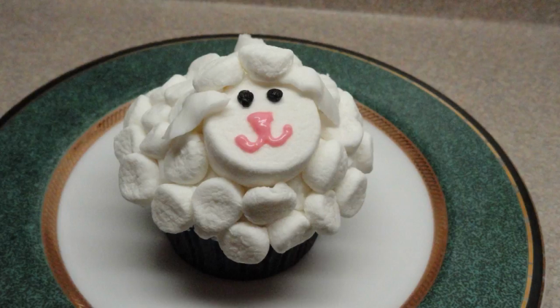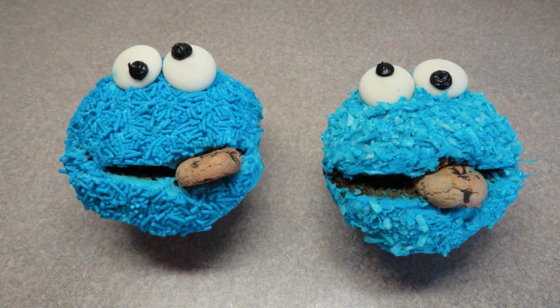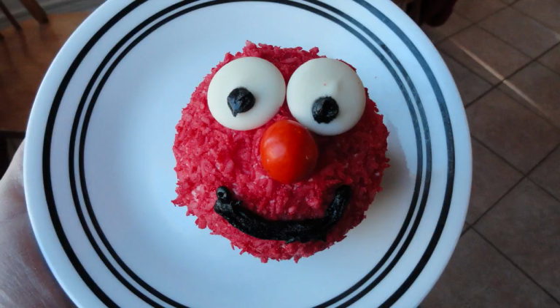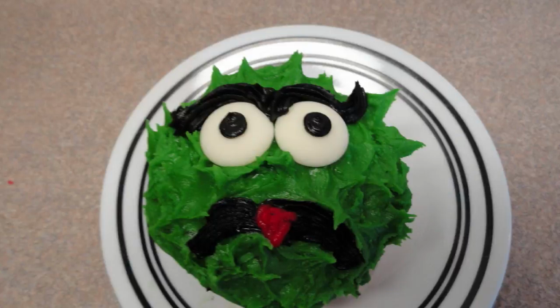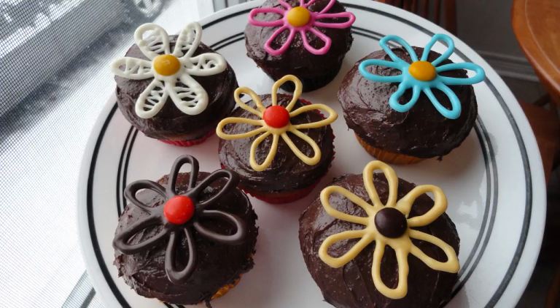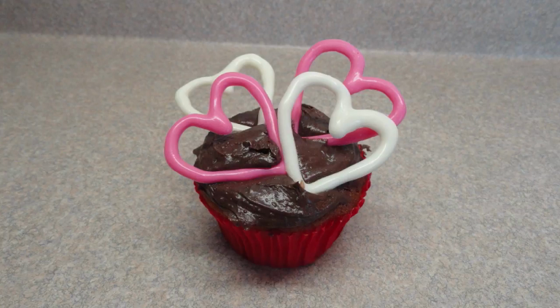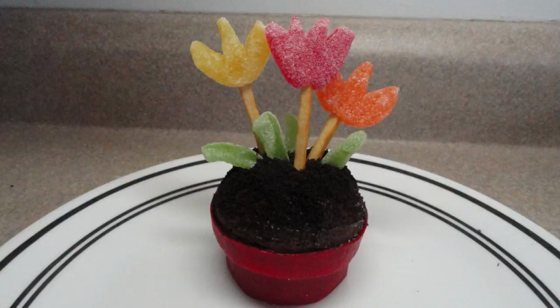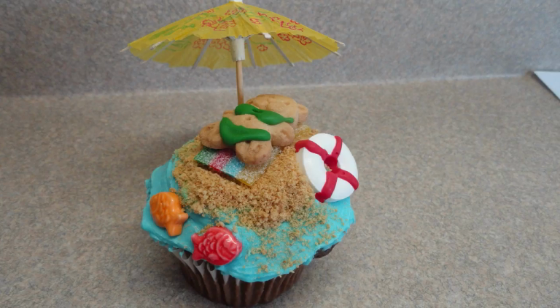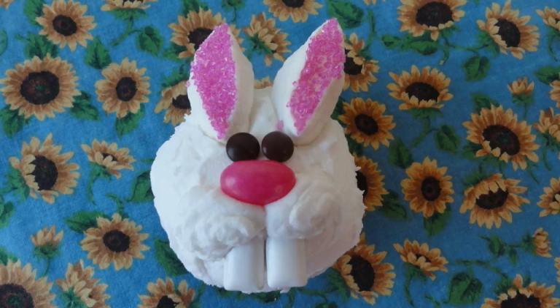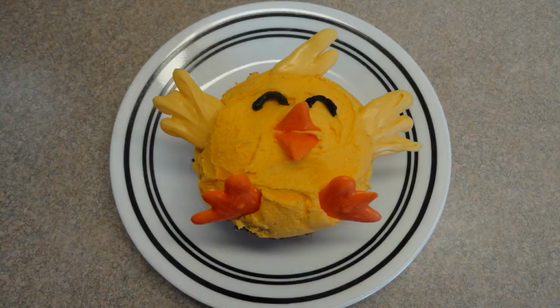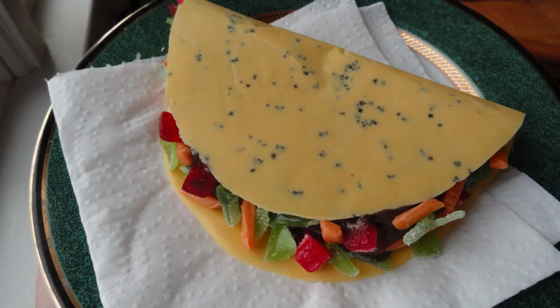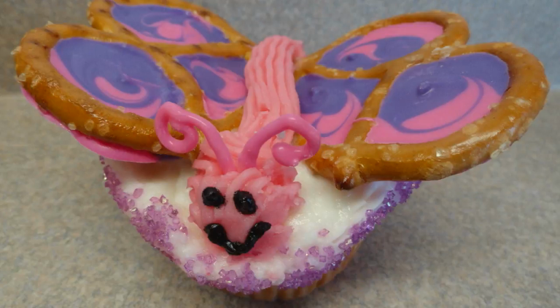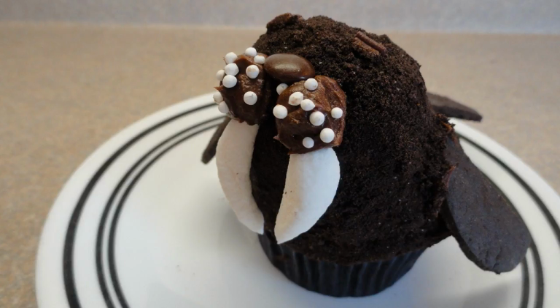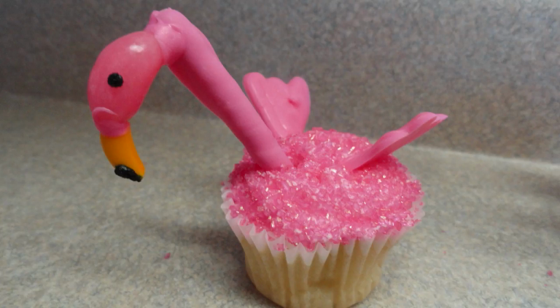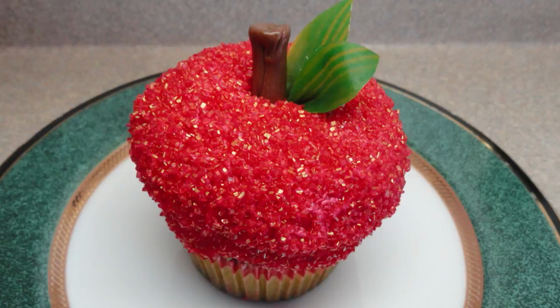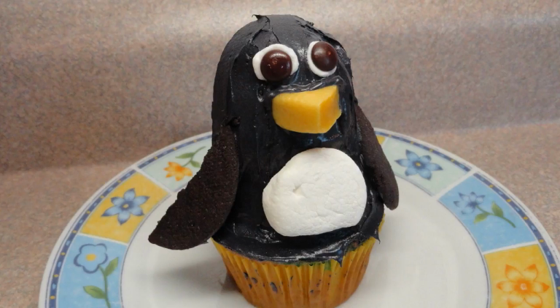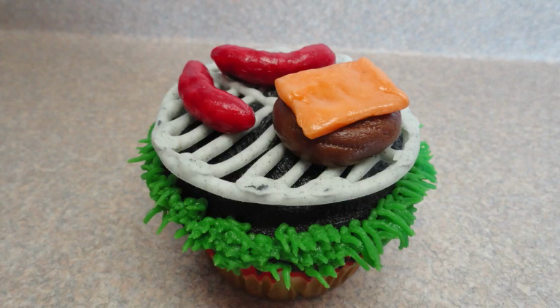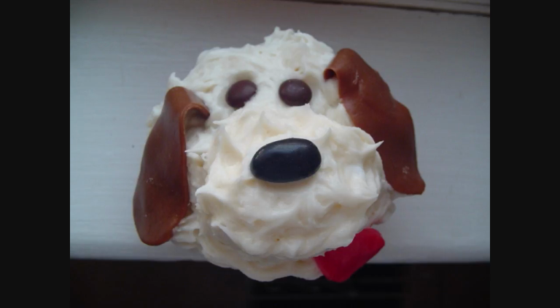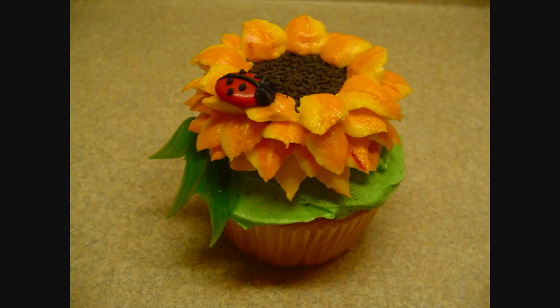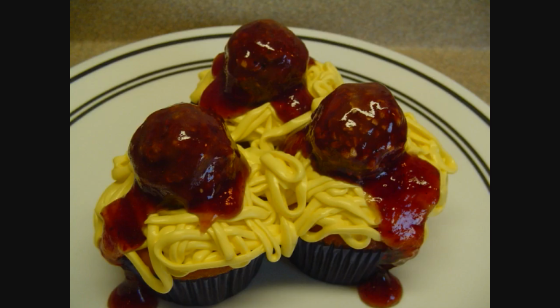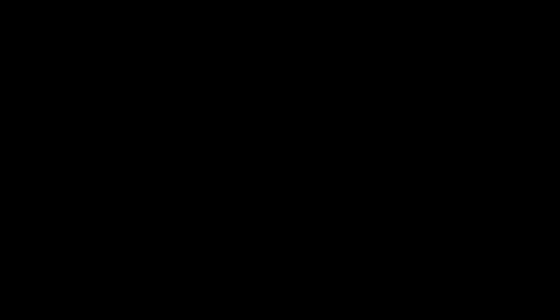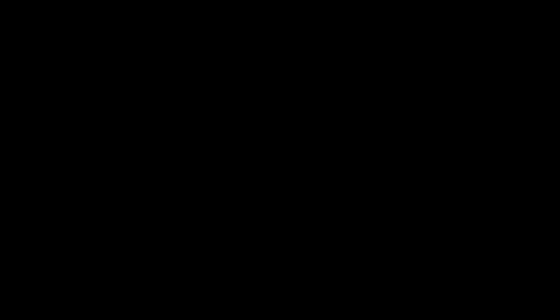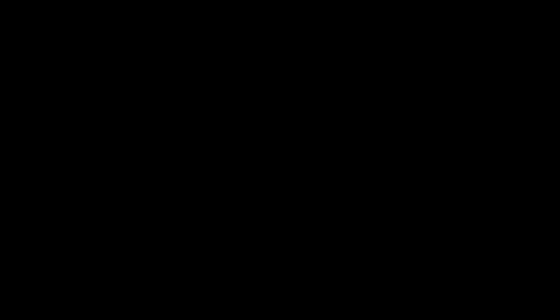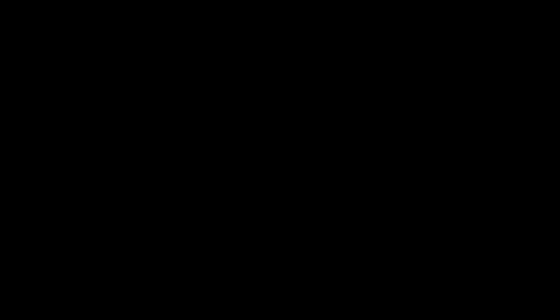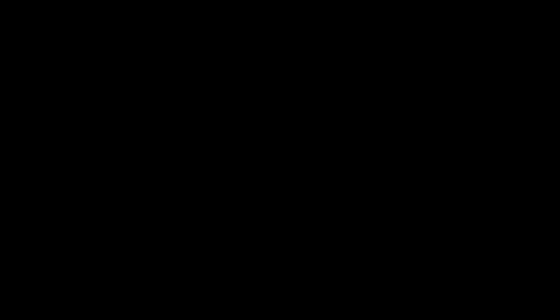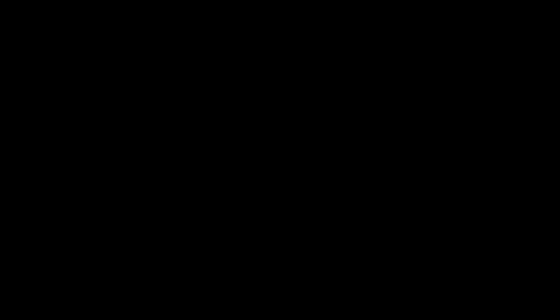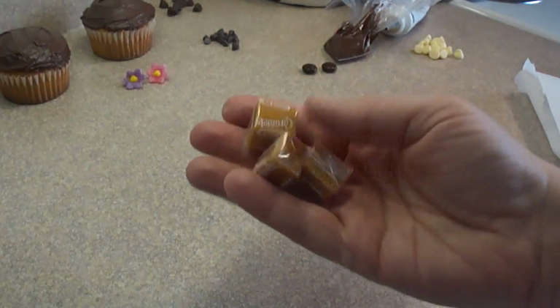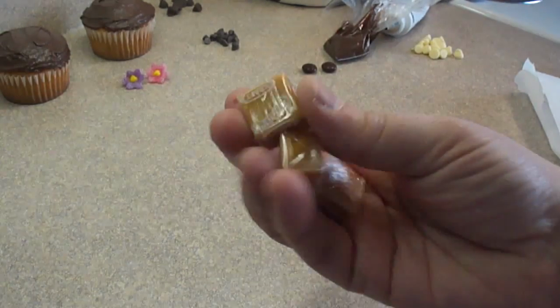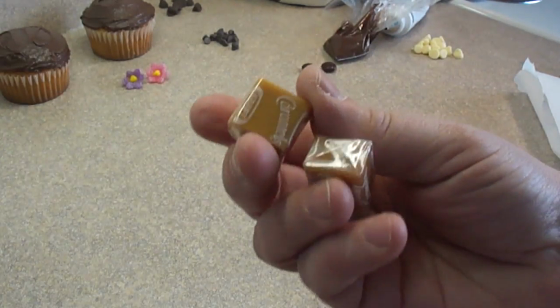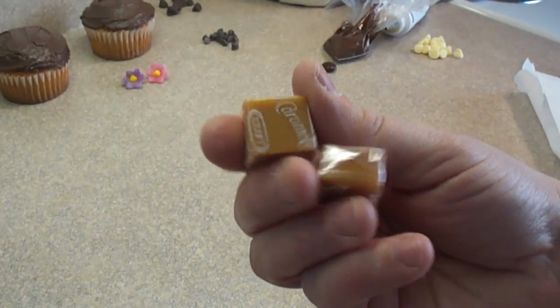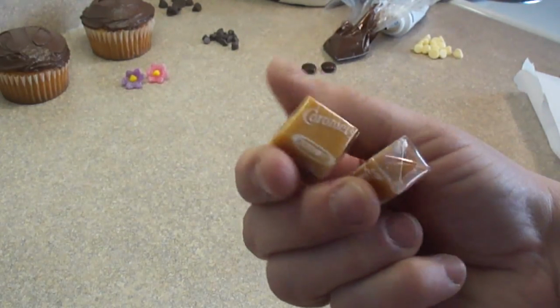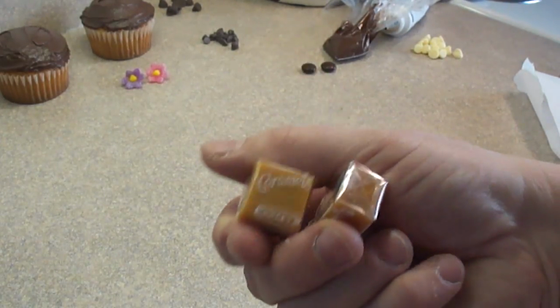It's time for Yo-Yo Max 12. Hello, today we're doing monkey cupcakes.